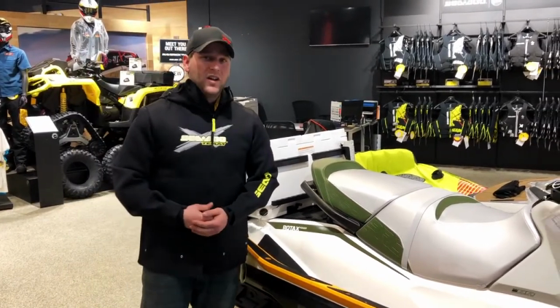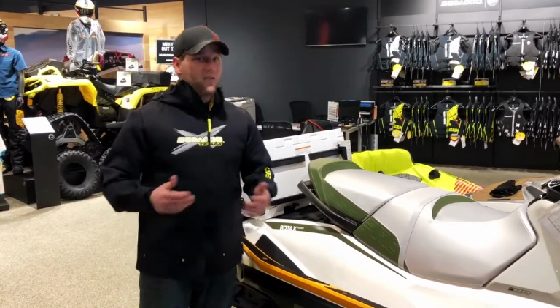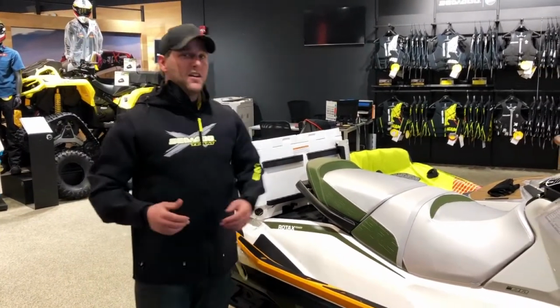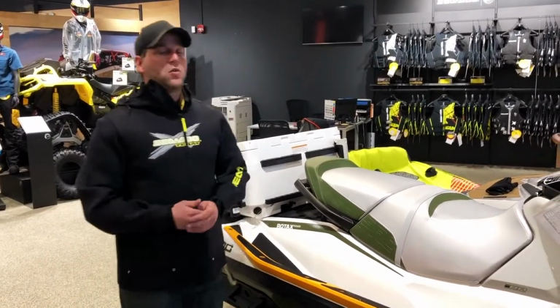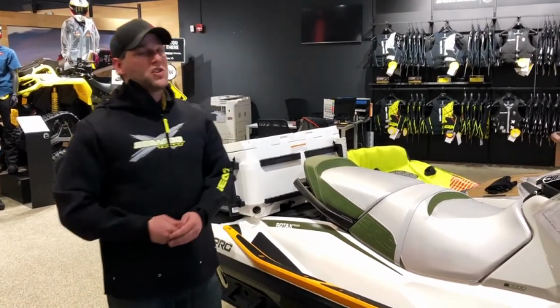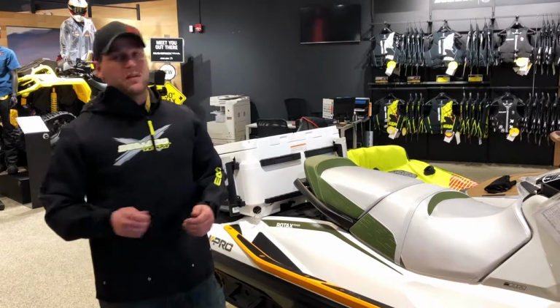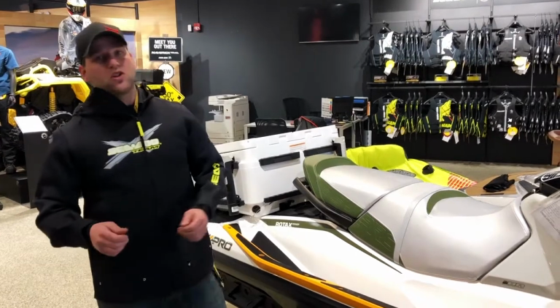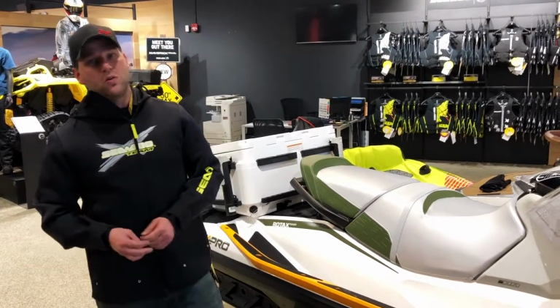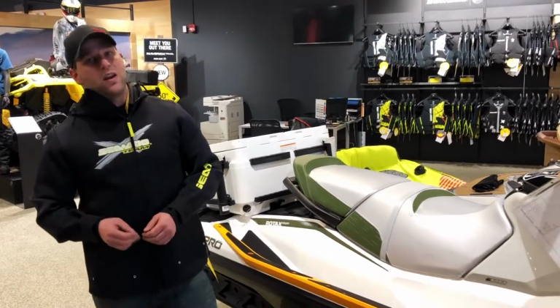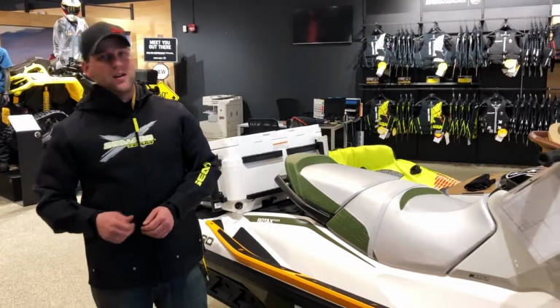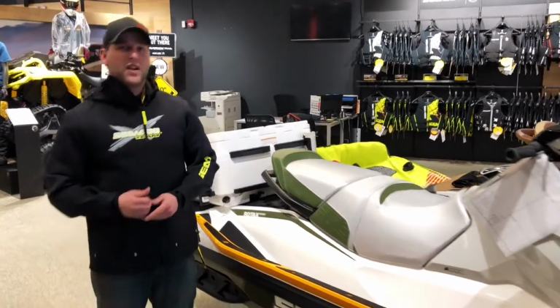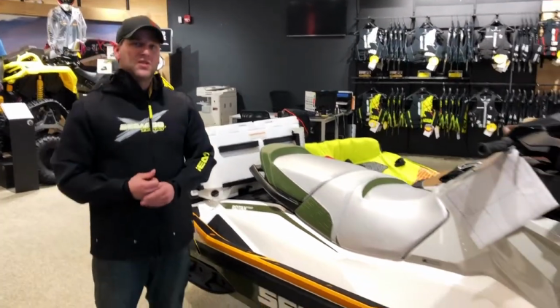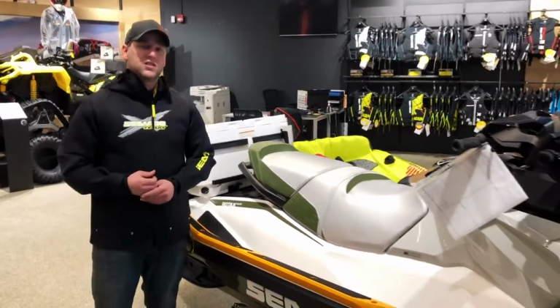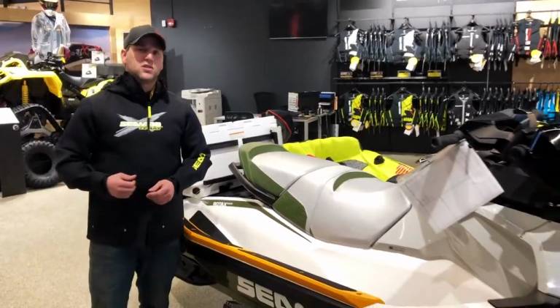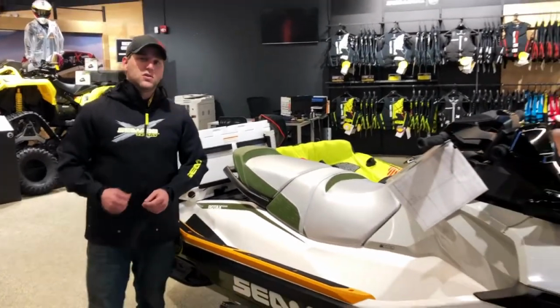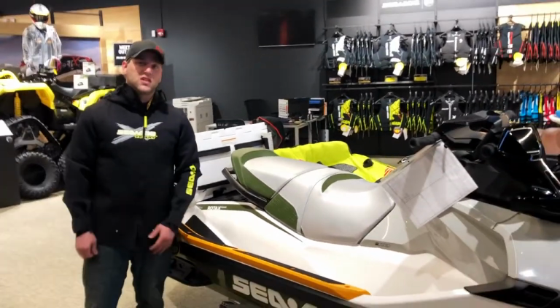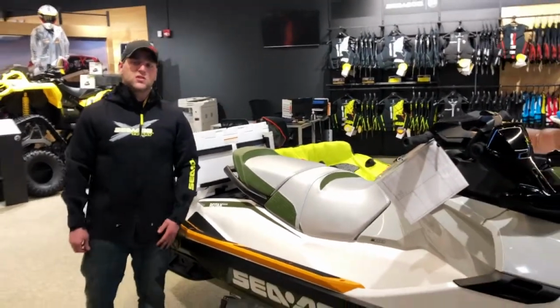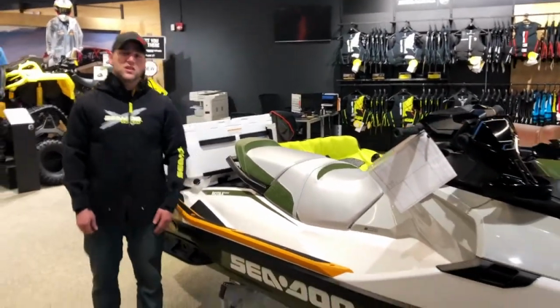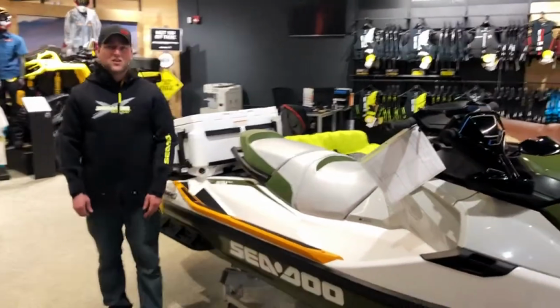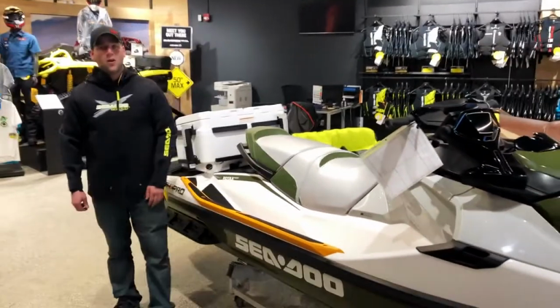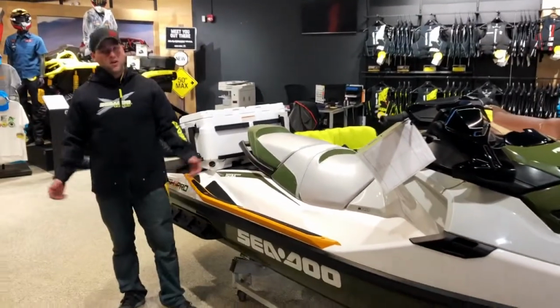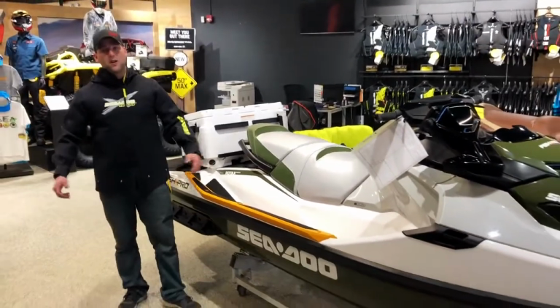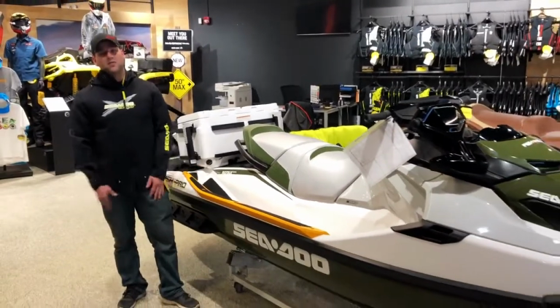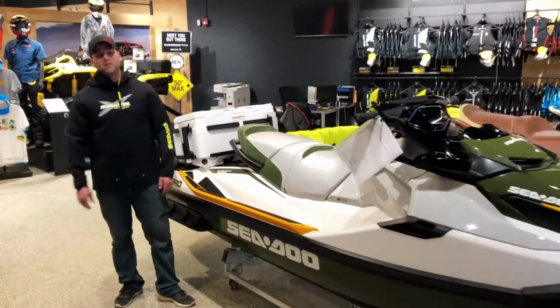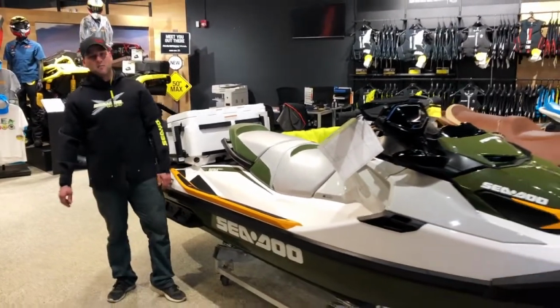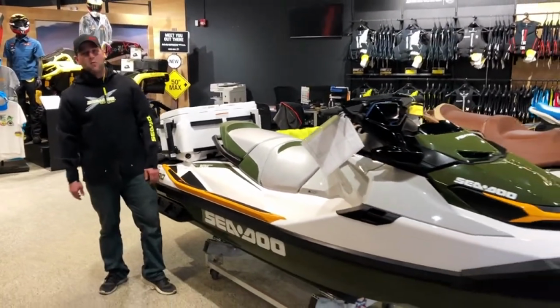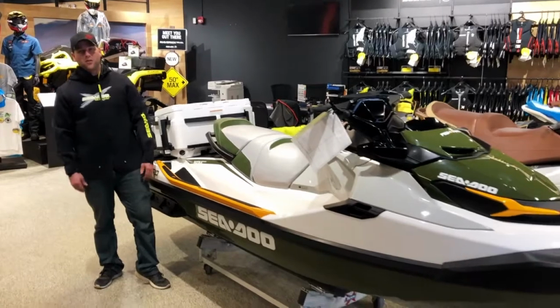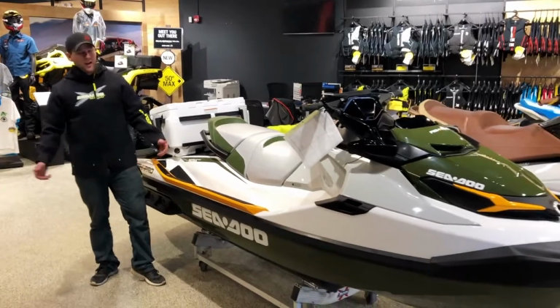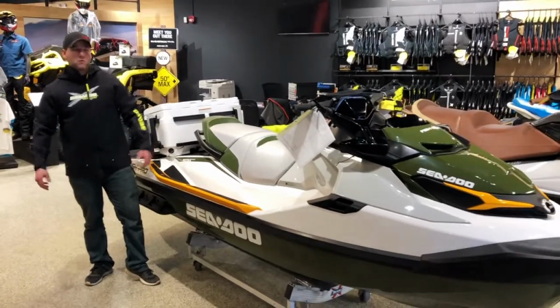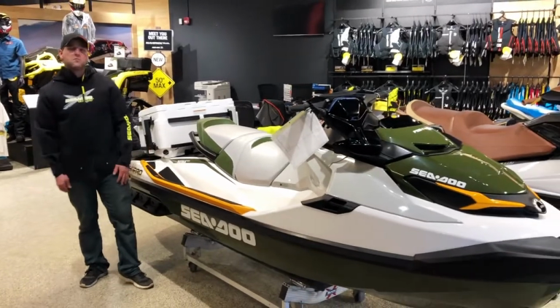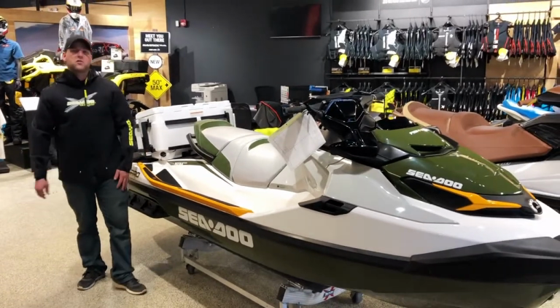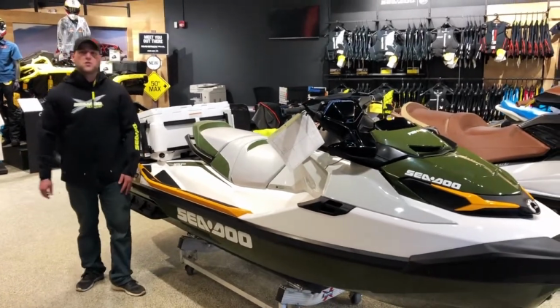If you have any other questions, give me a shout: 807-622-2626. Or come down to 710 Balmoral, Halfway Motors Power Sports.